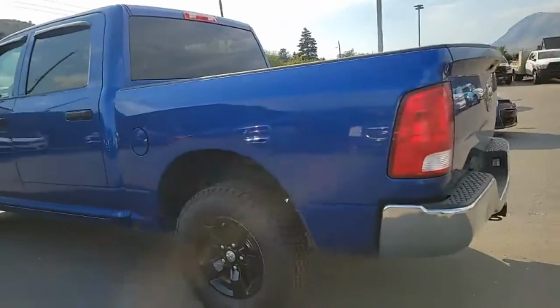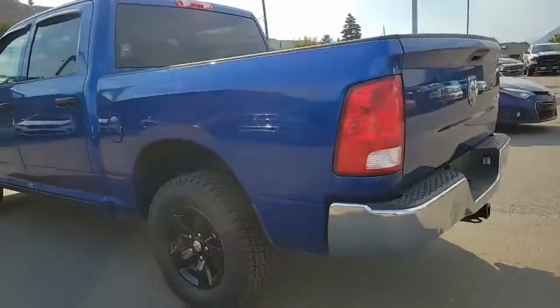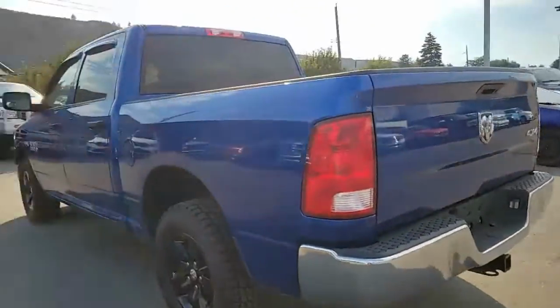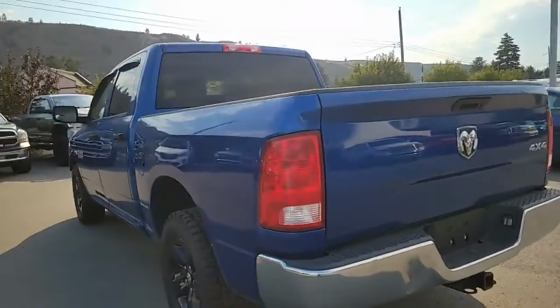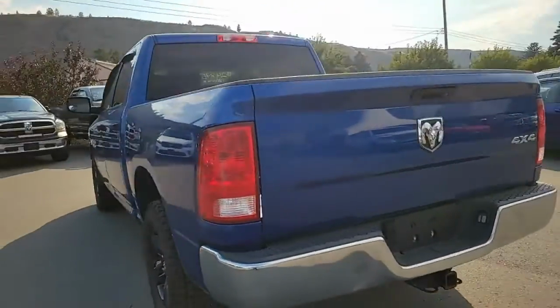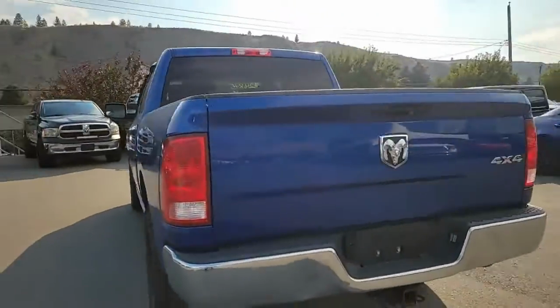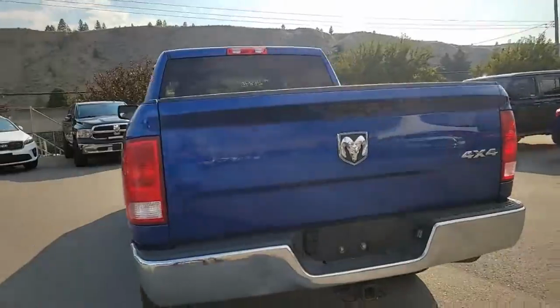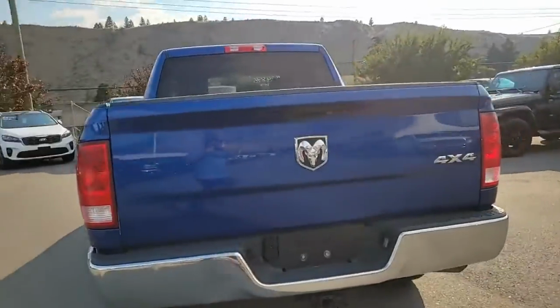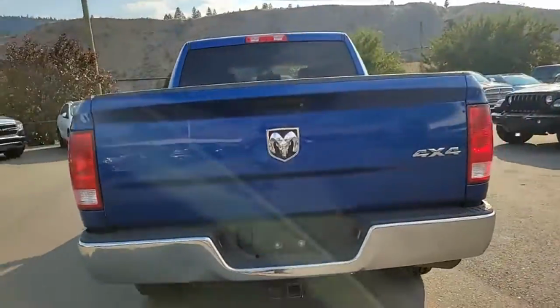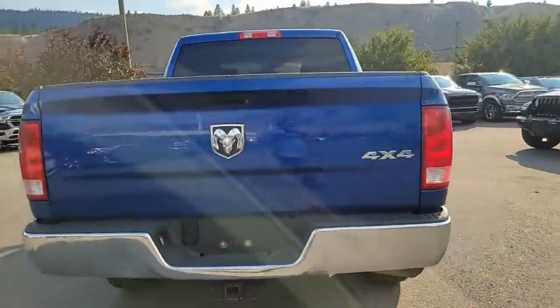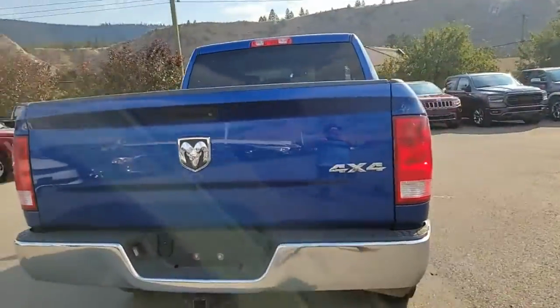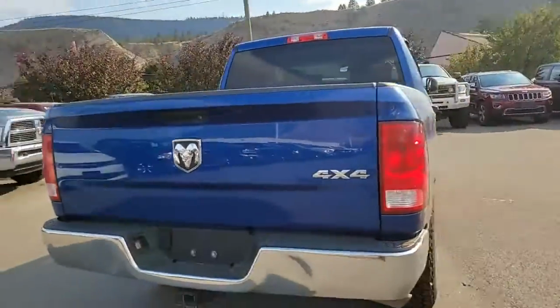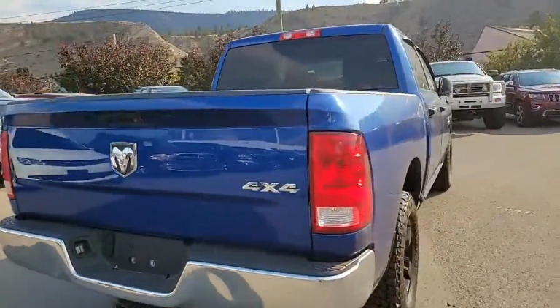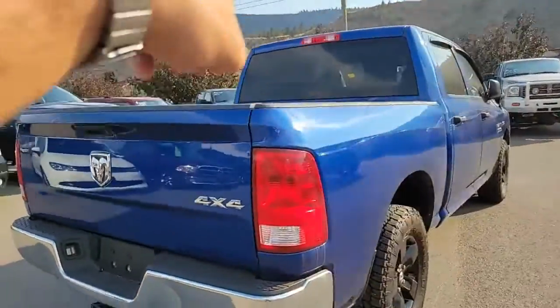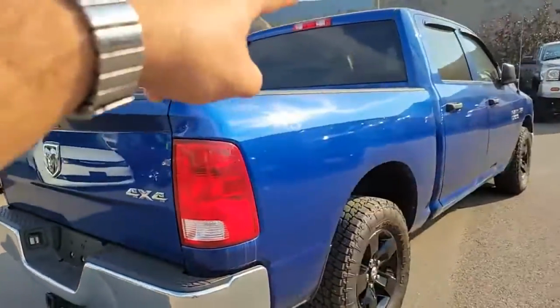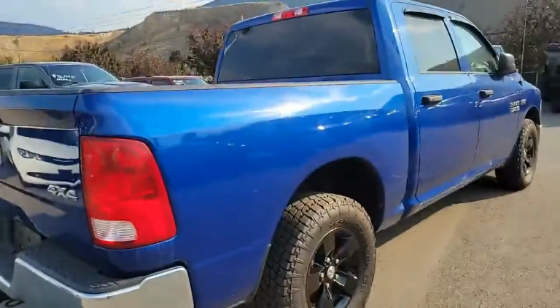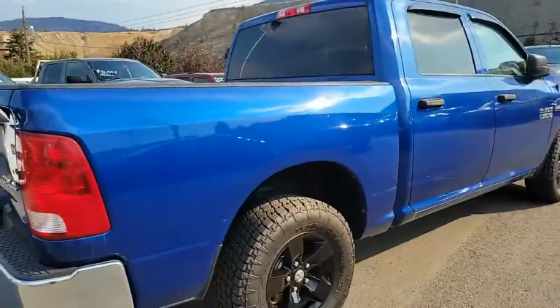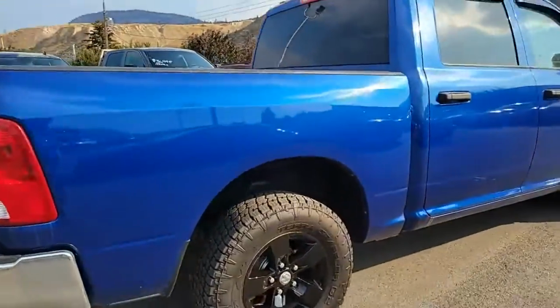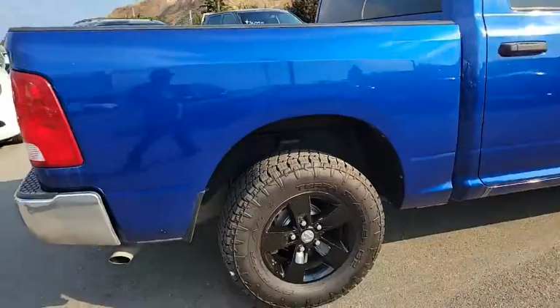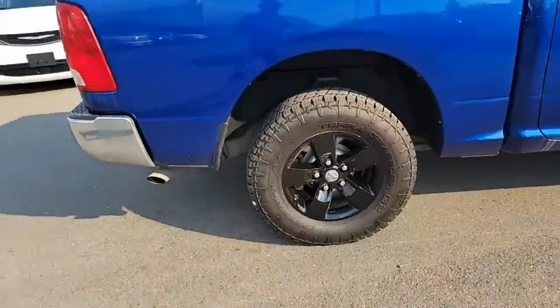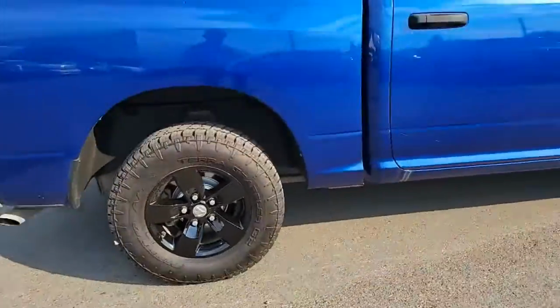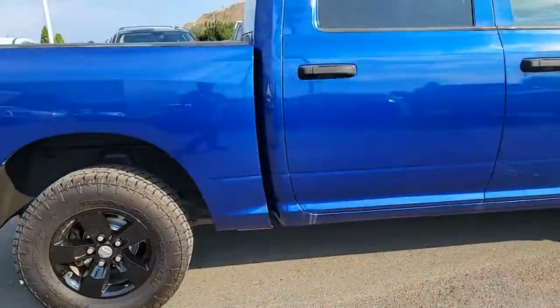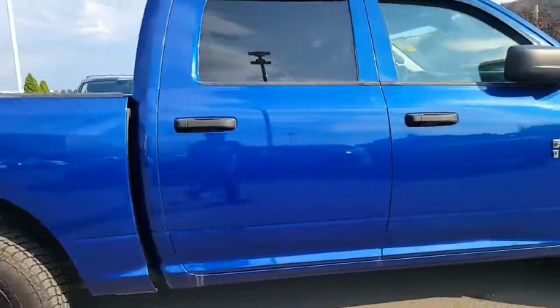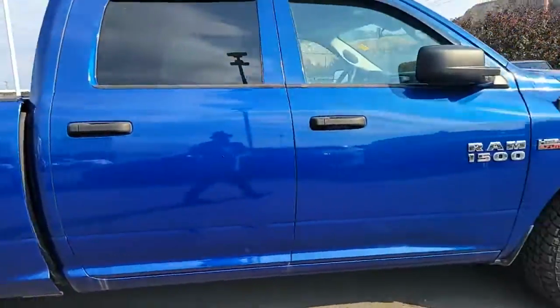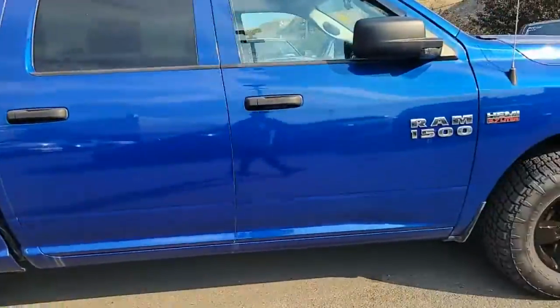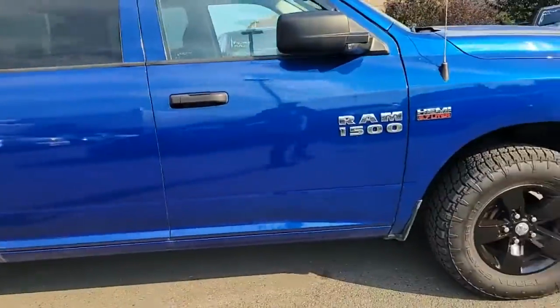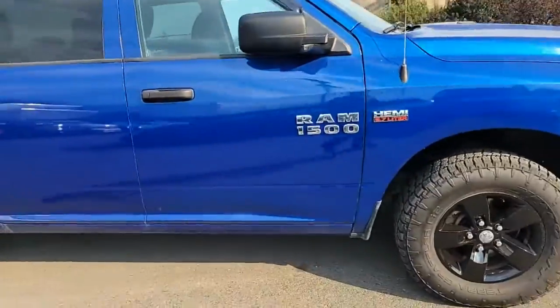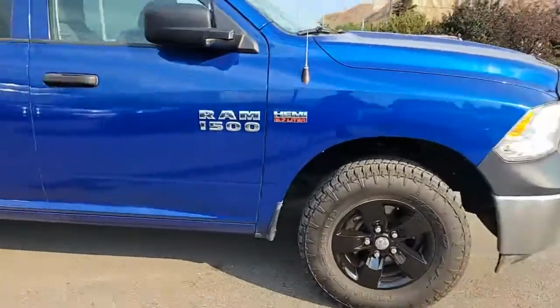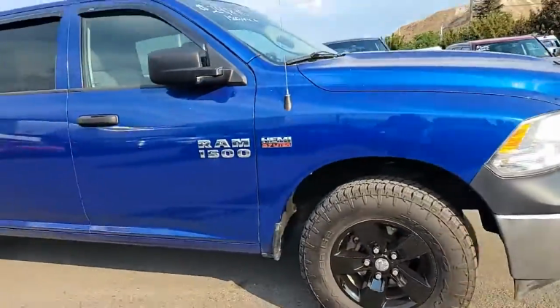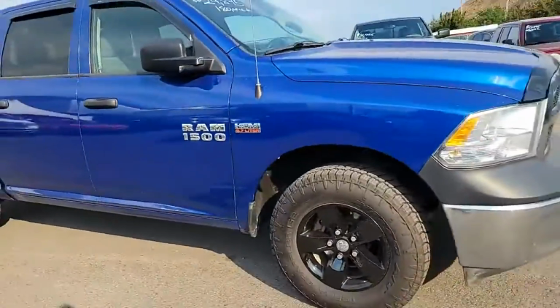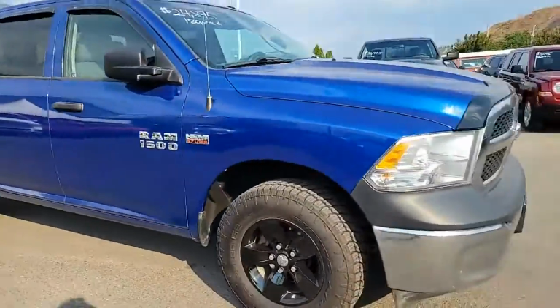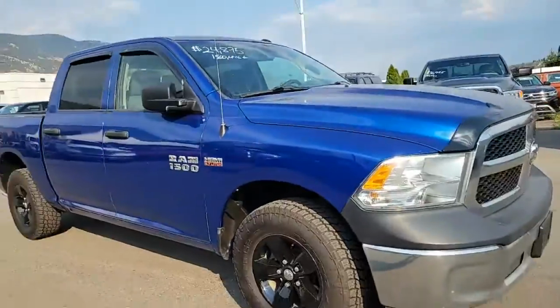Dead giveaway — I've said it before, but if you want to tell an ST apart from any other truck: no rear slider. Impress your friends. It's in really nice shape, this one's a 5.7 Hemi.